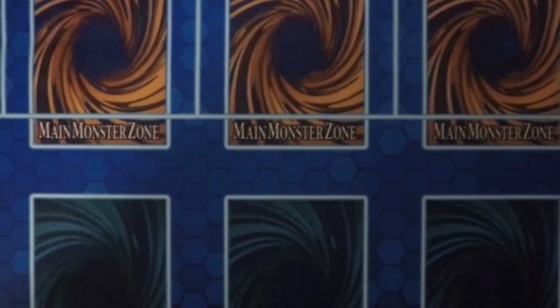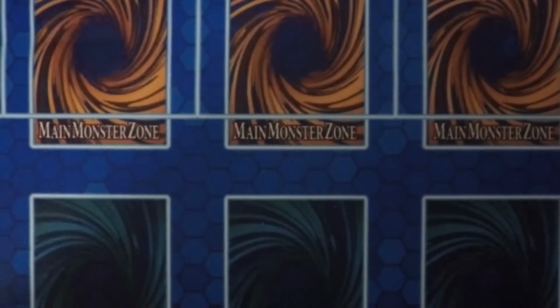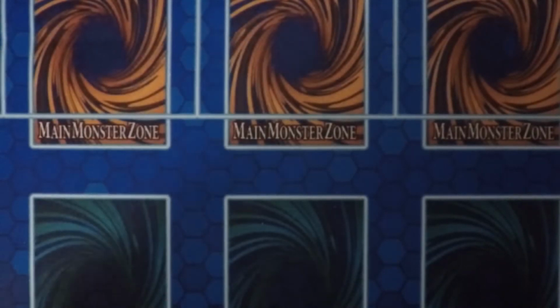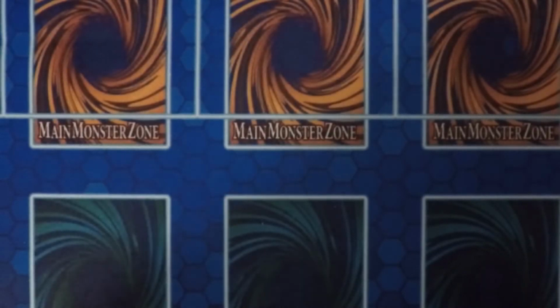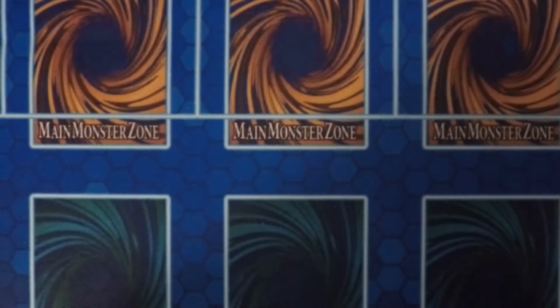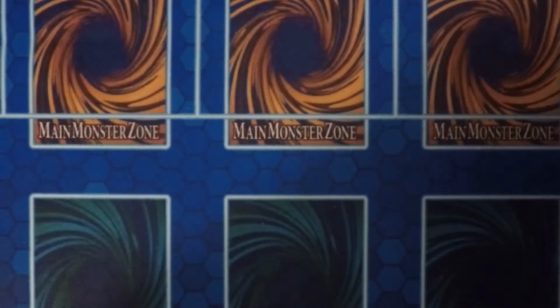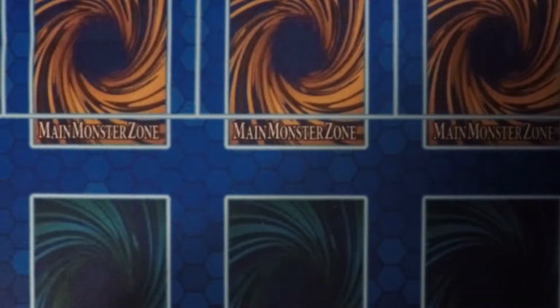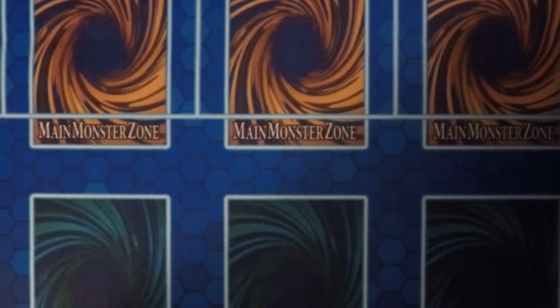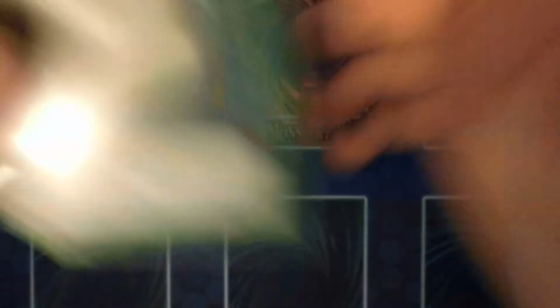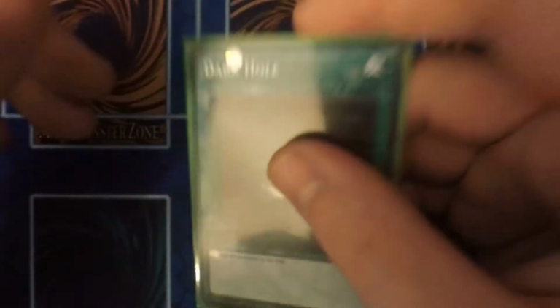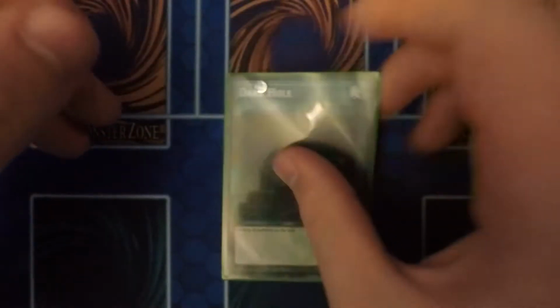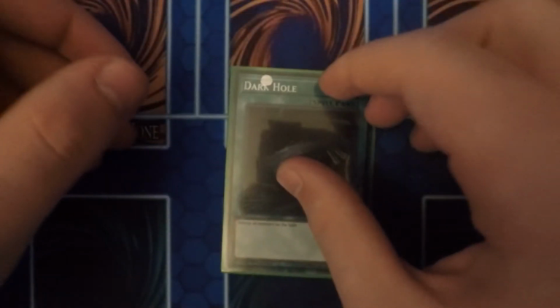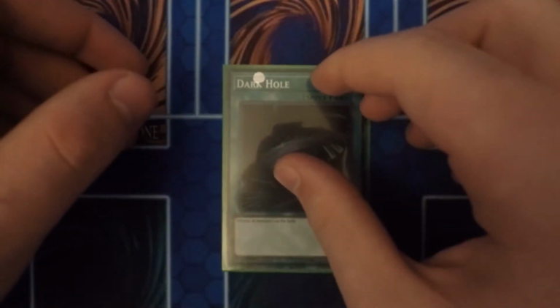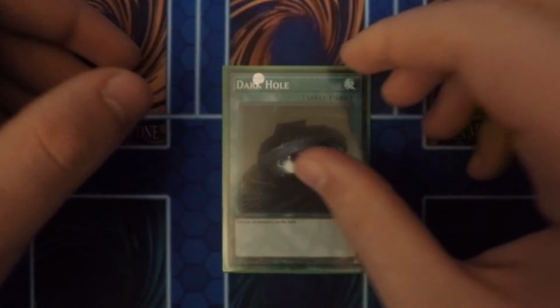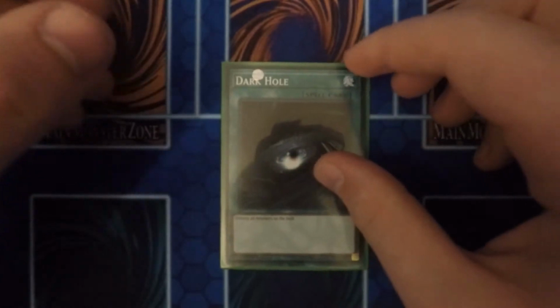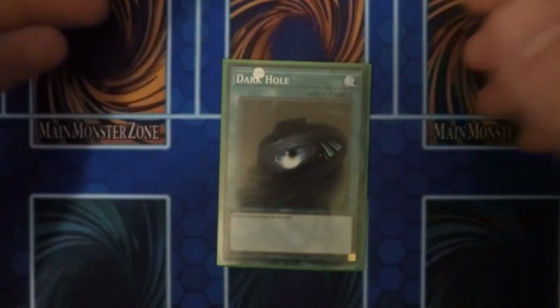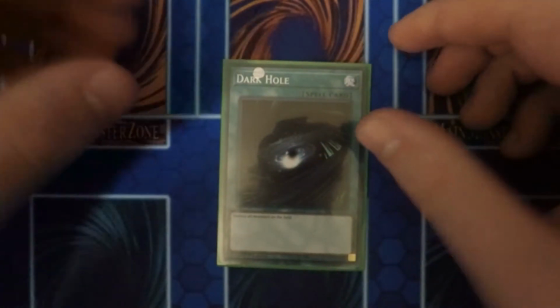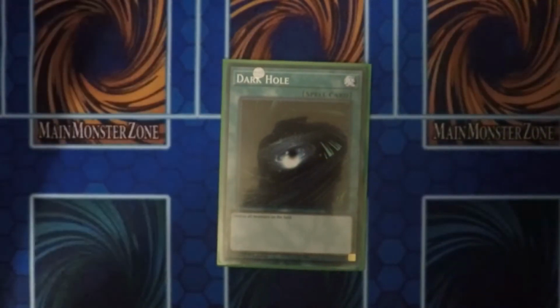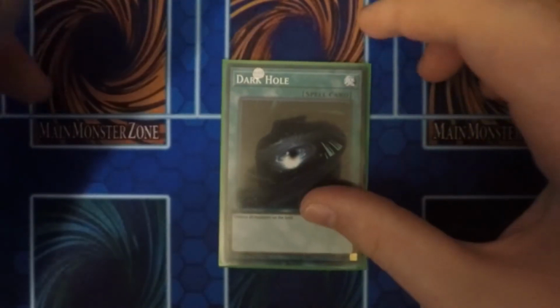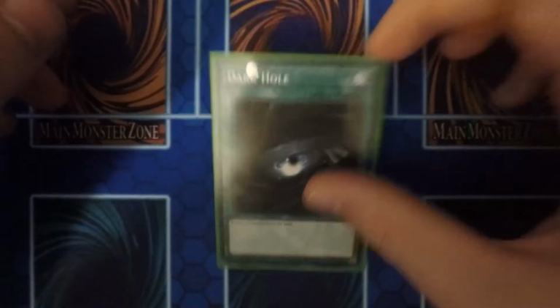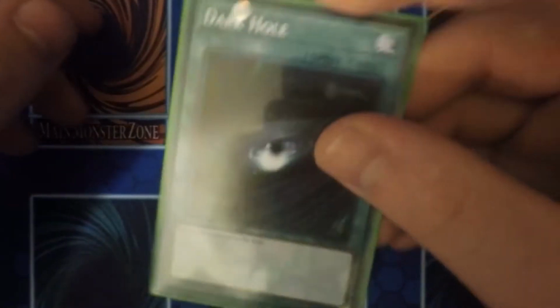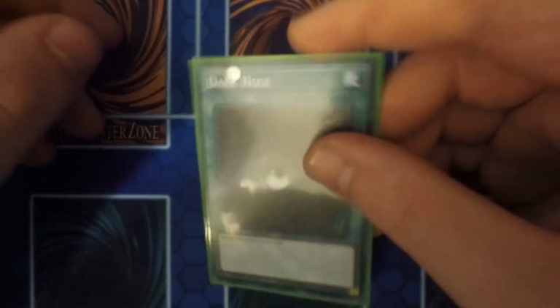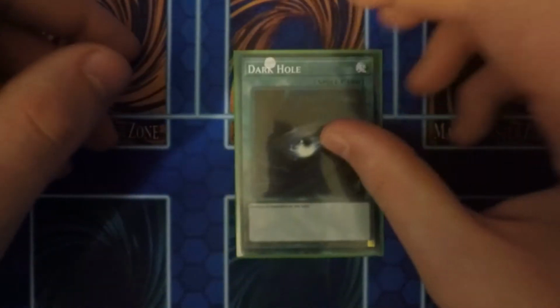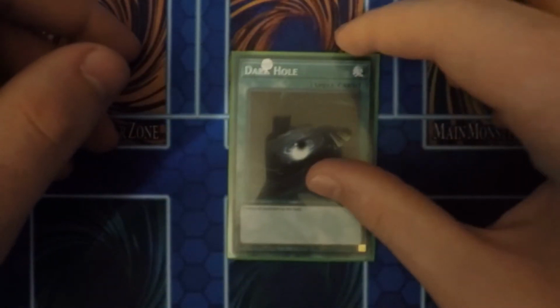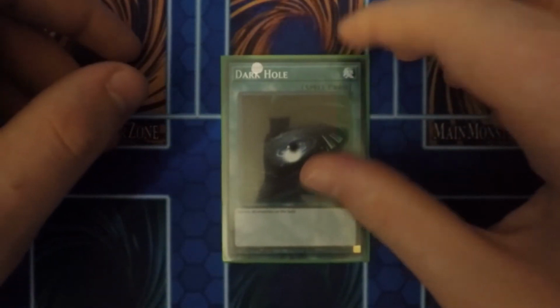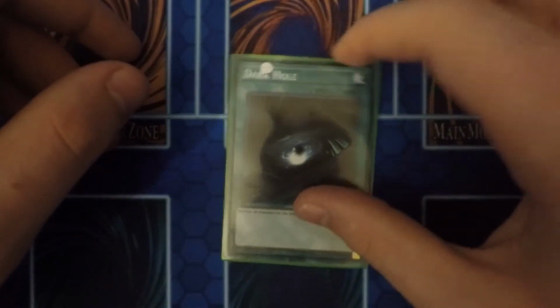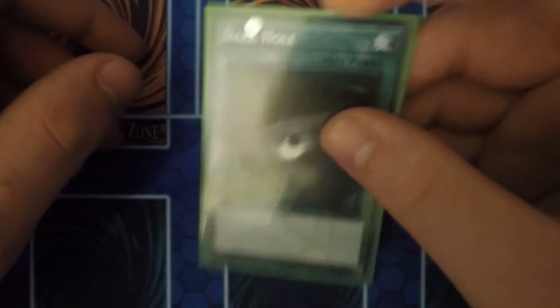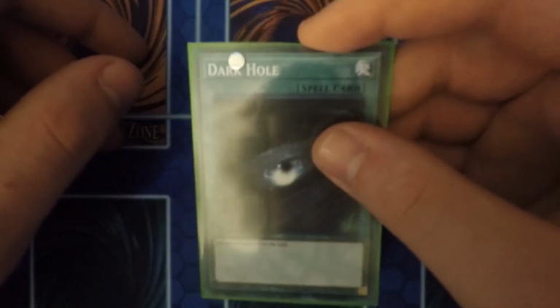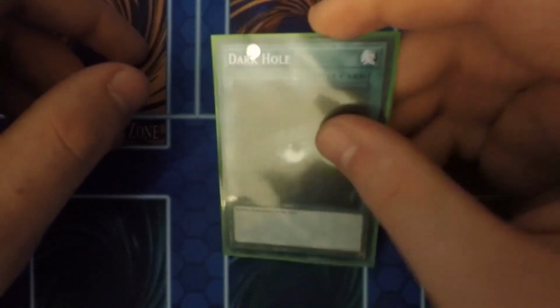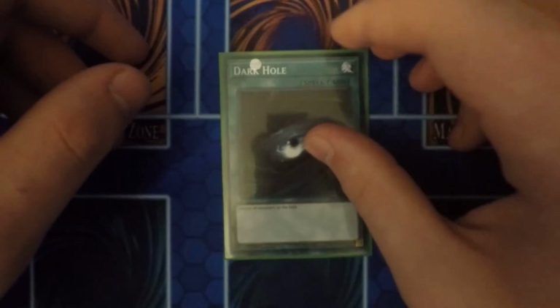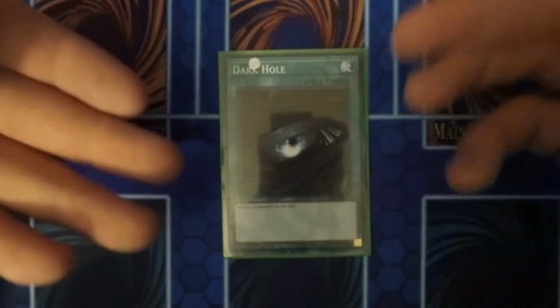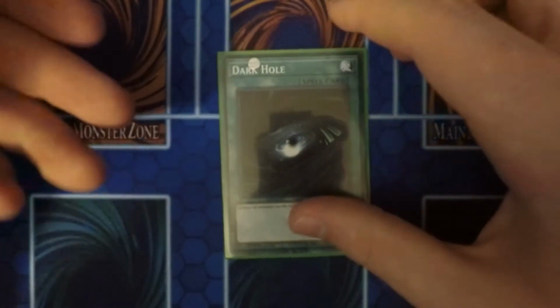Moving on to spell cards, I run one Dark Hole. It destroys all cards on the field — it's a great way to clear the board because it doesn't target.